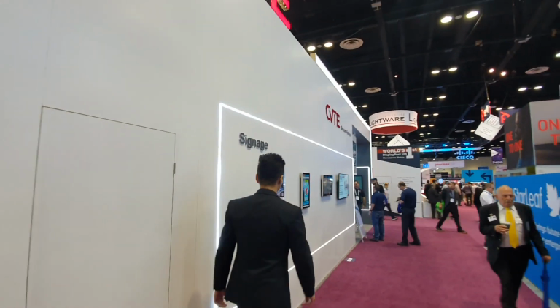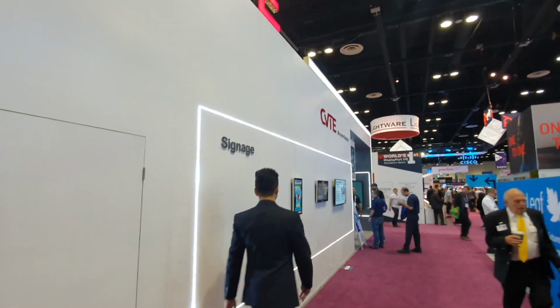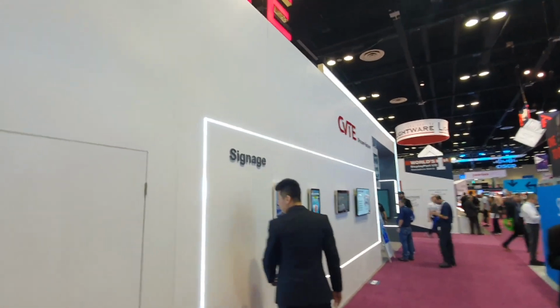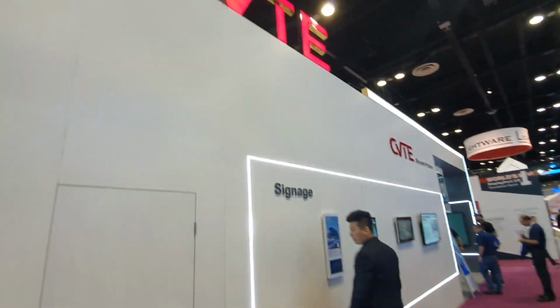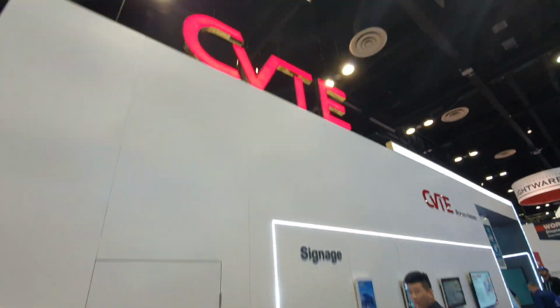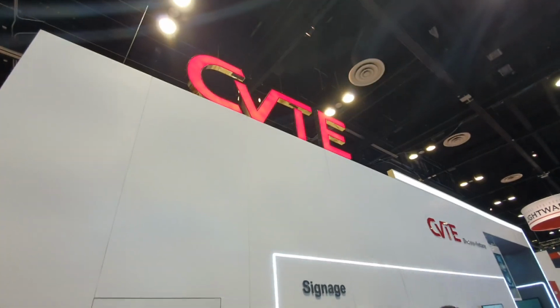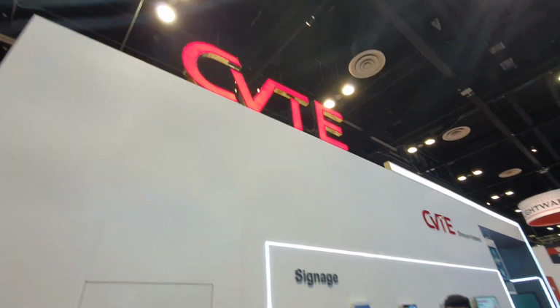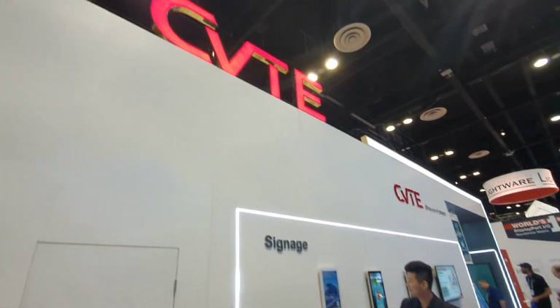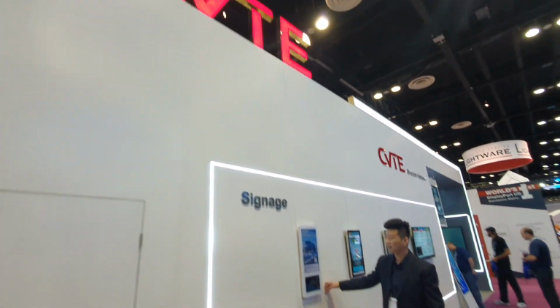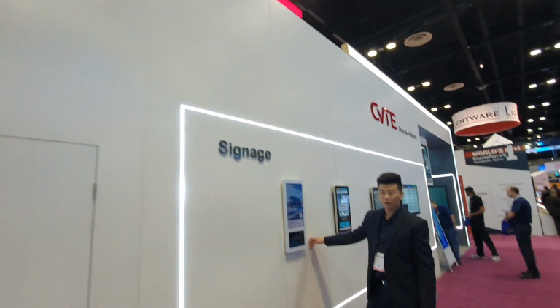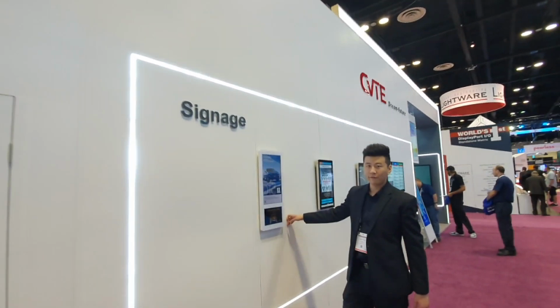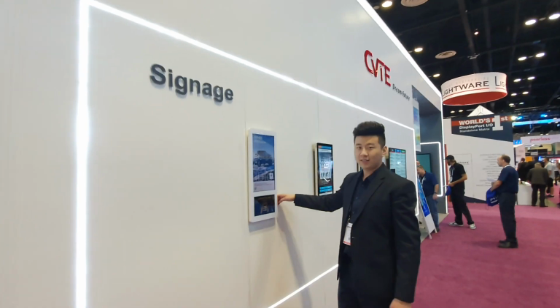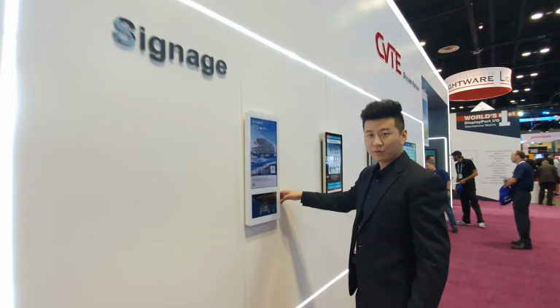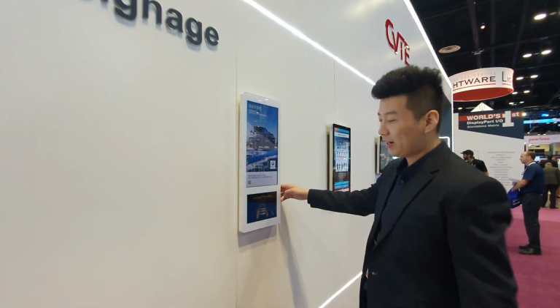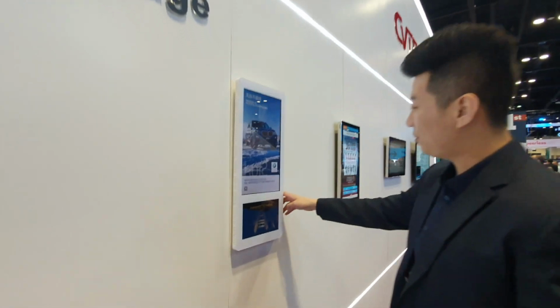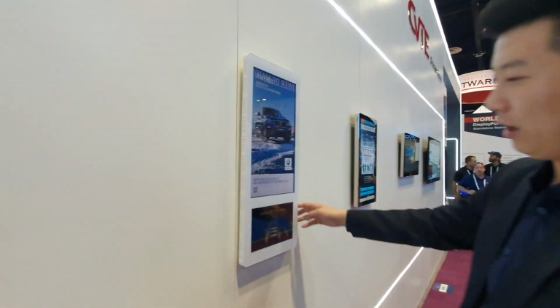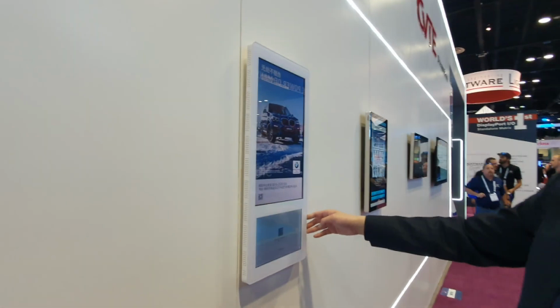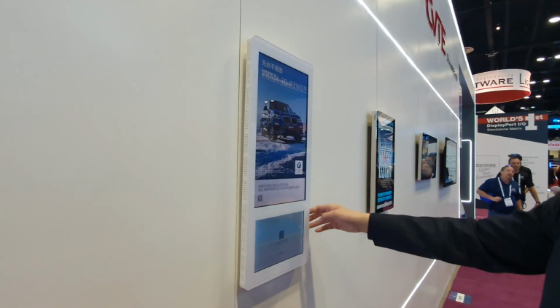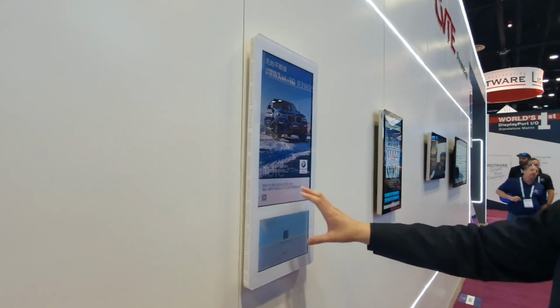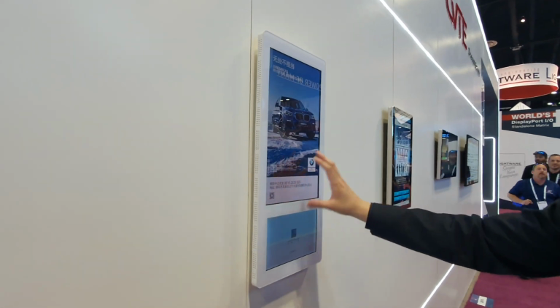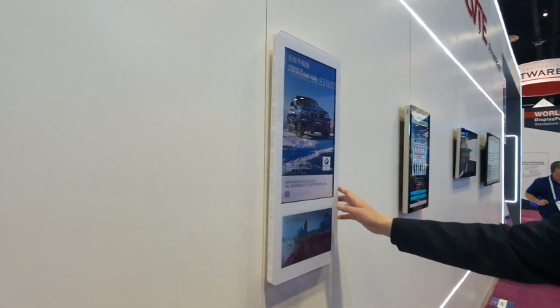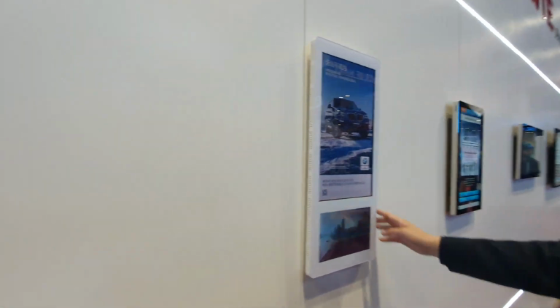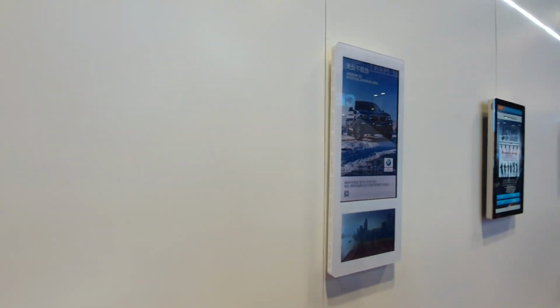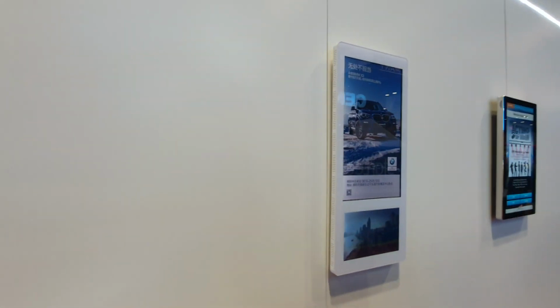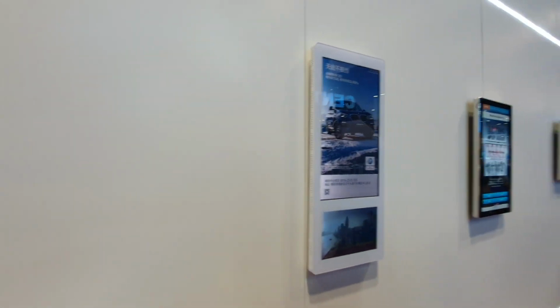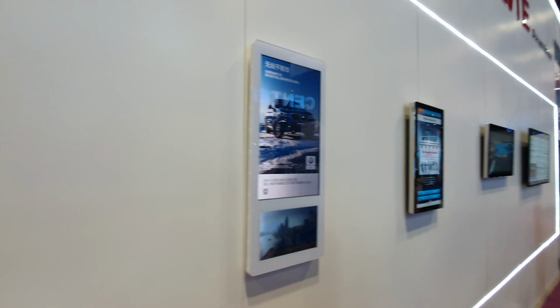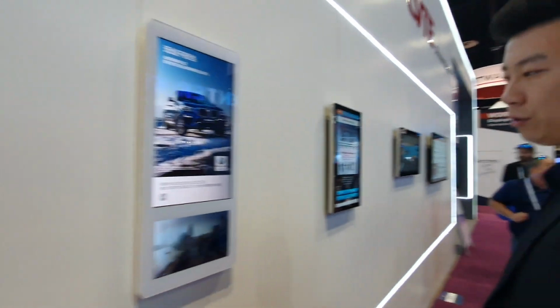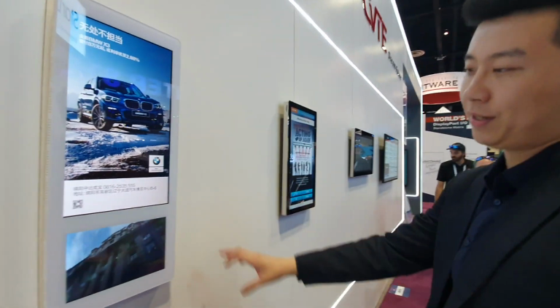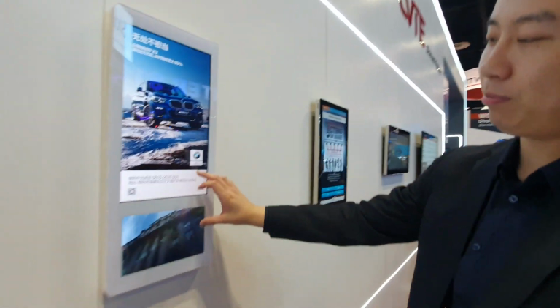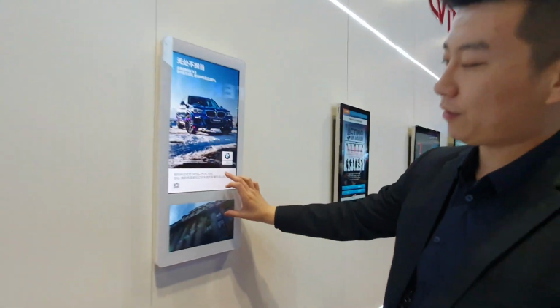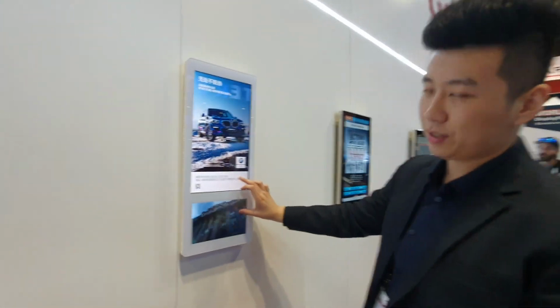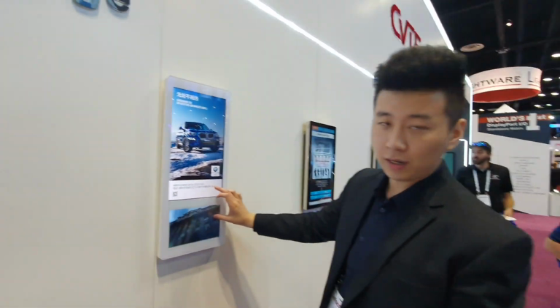Coming over here, we've got the double screen signage for elevators, for advertisements. Two screens can play different content.